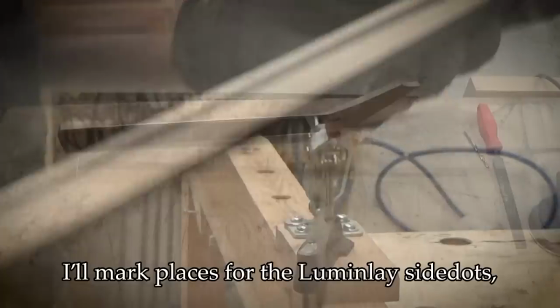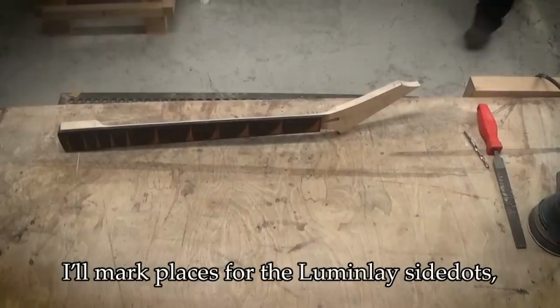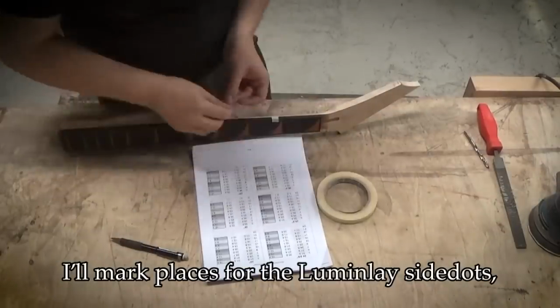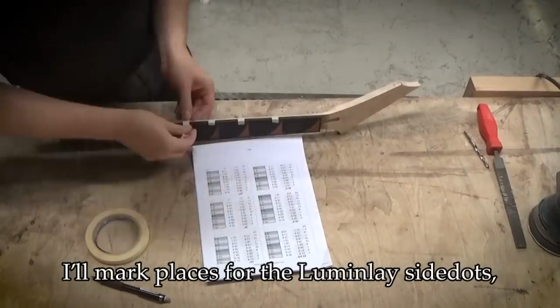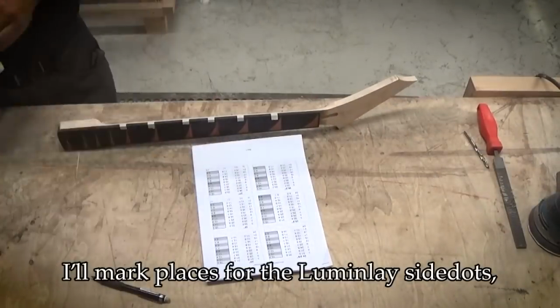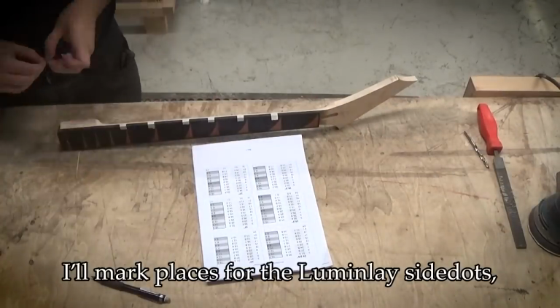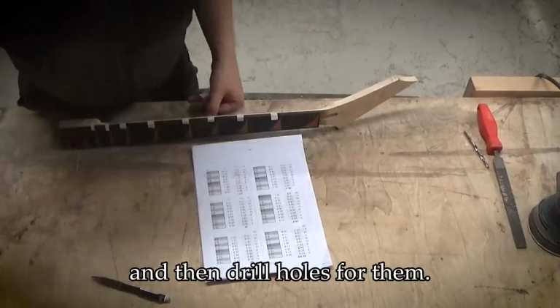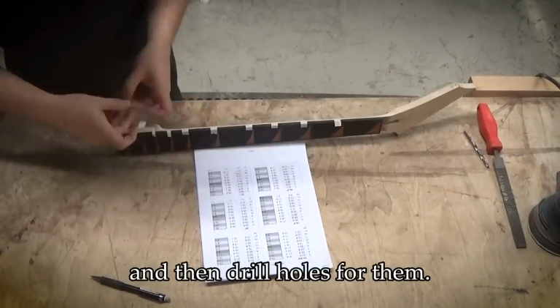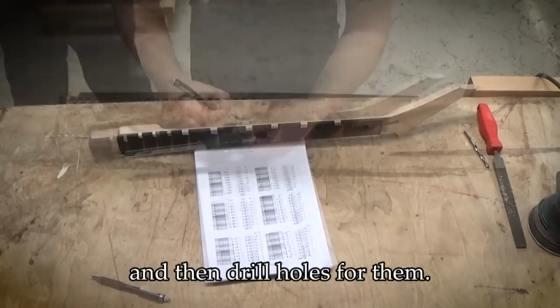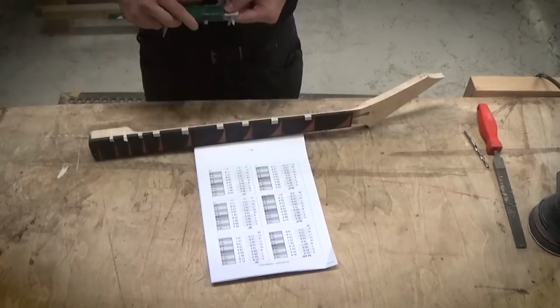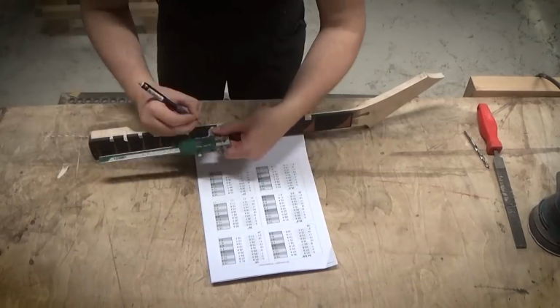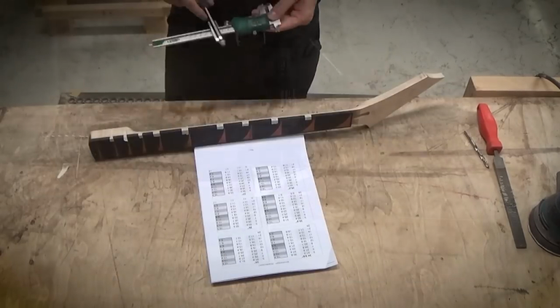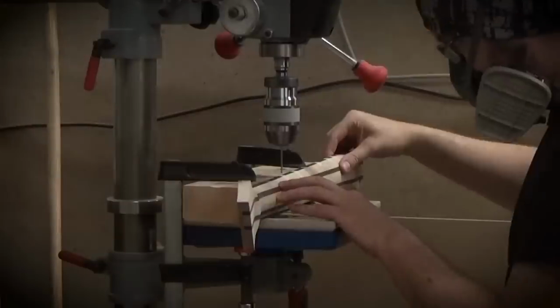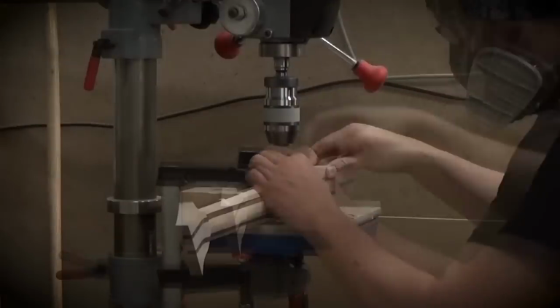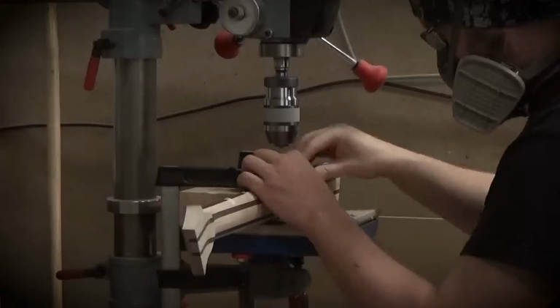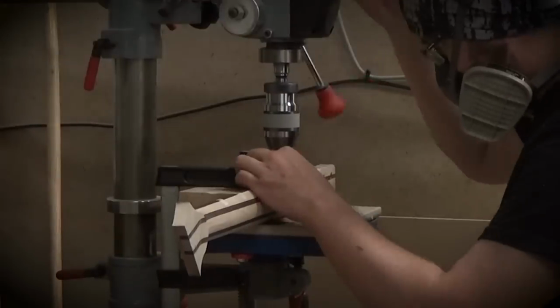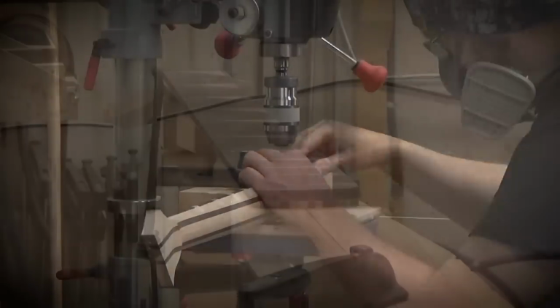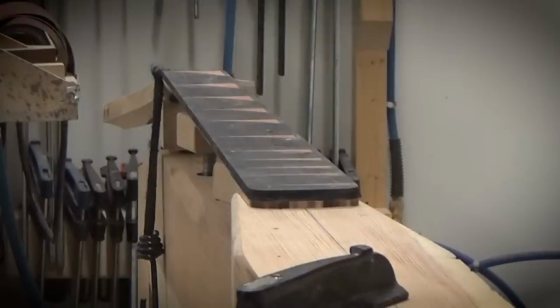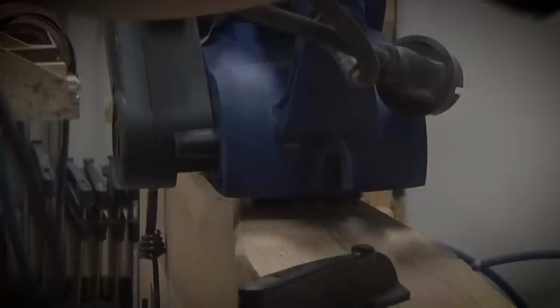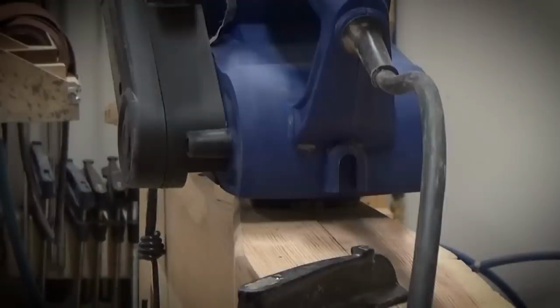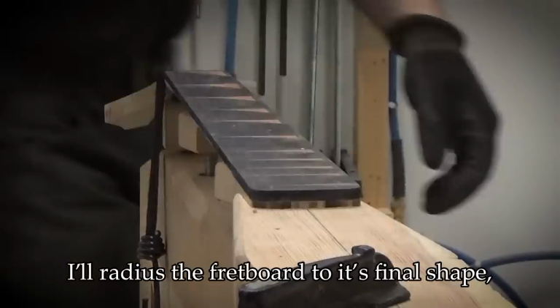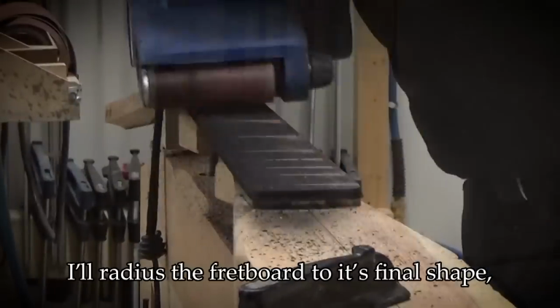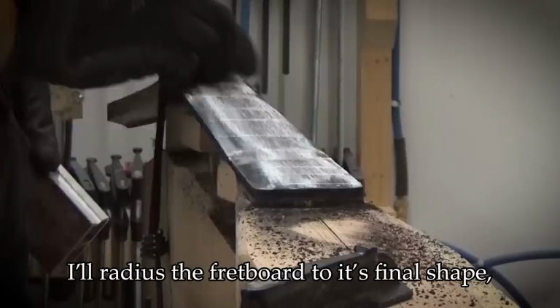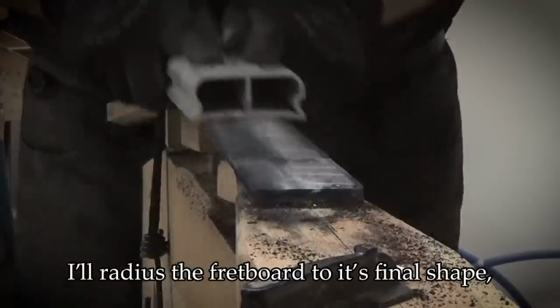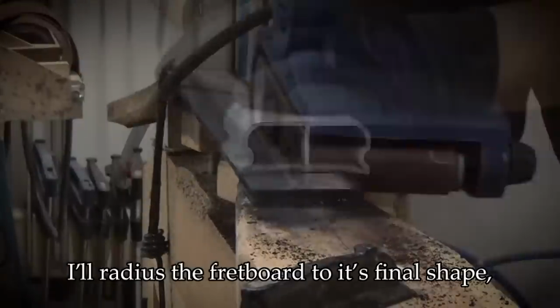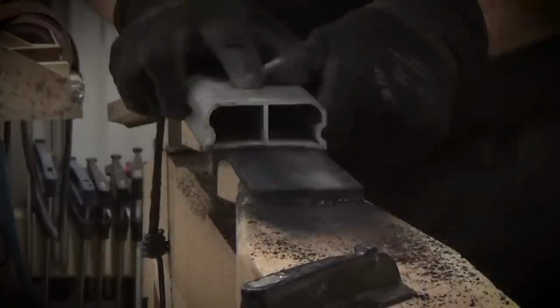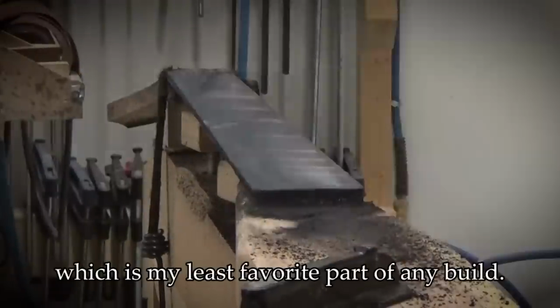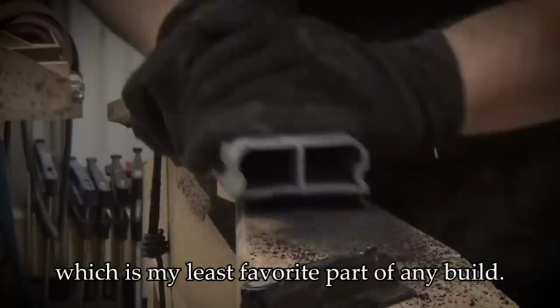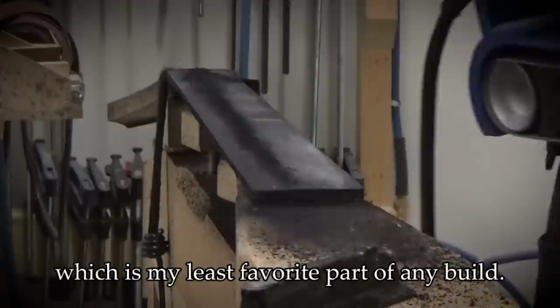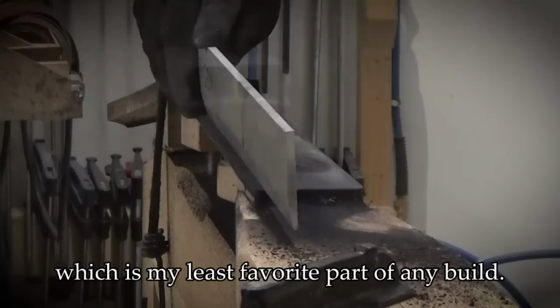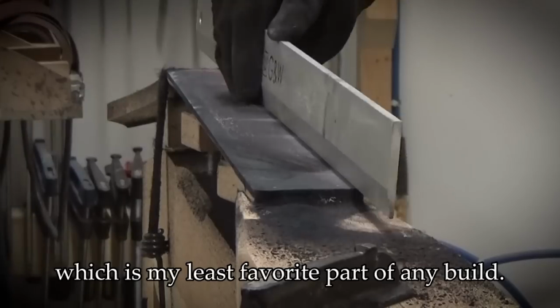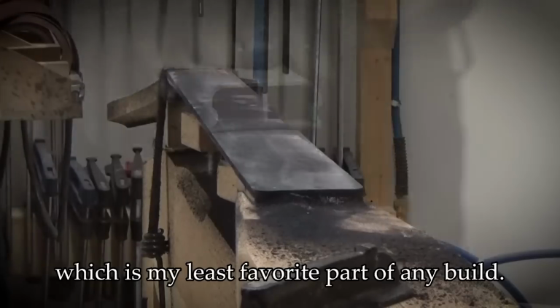I'll mark places for the Lumenlay side dots and then drill holes for them. I'll radius the fretboard to its final shape, which is my least favorite part of any build.